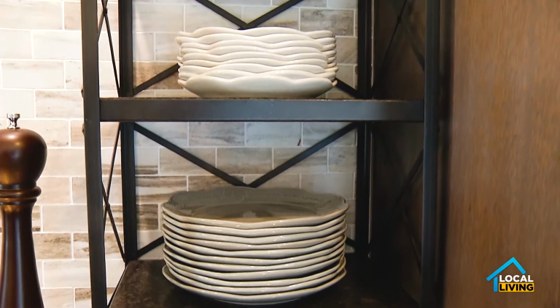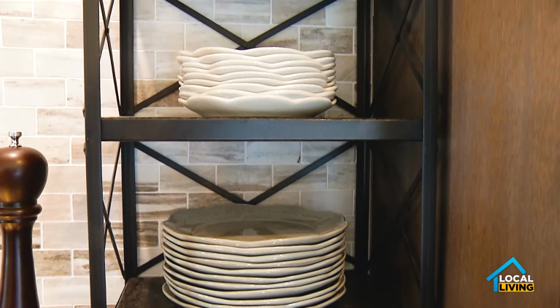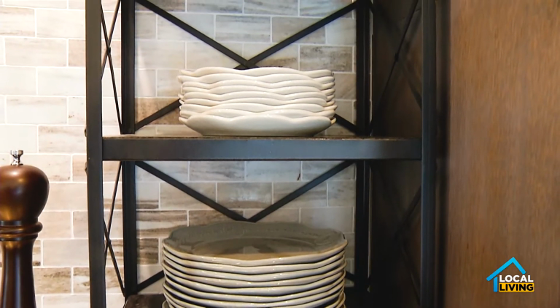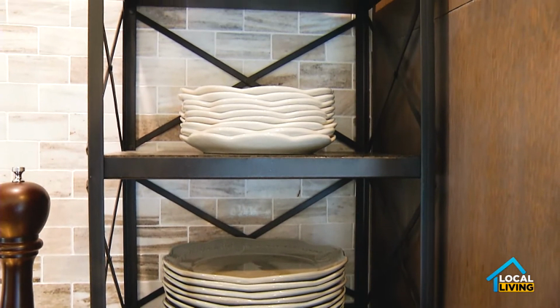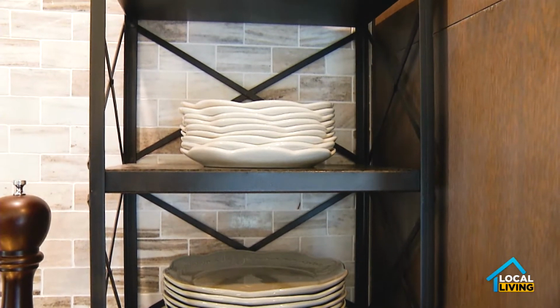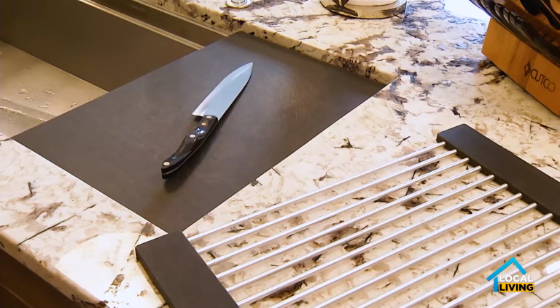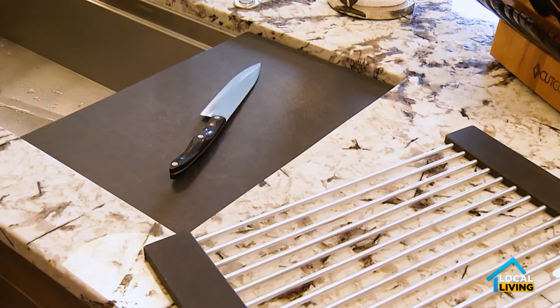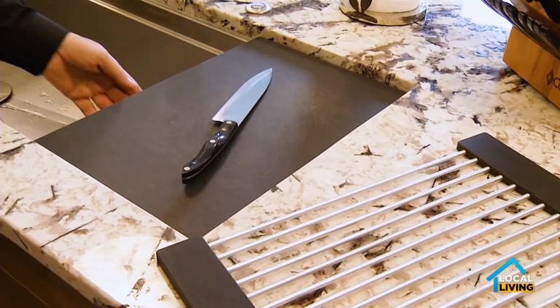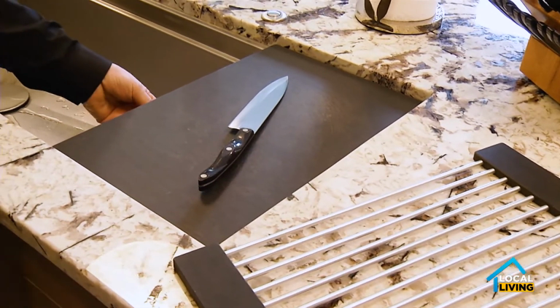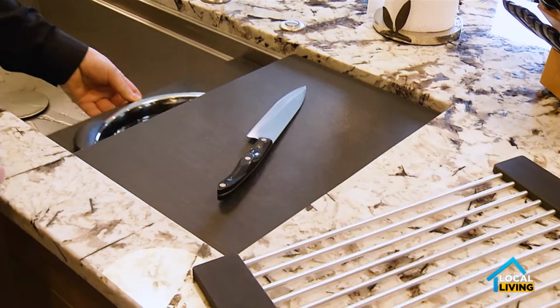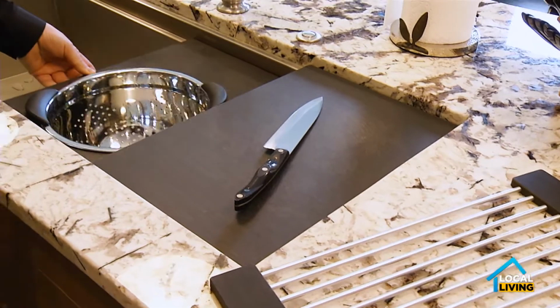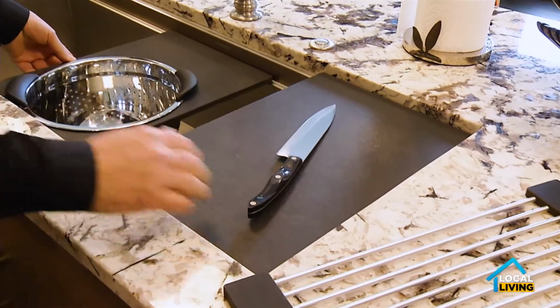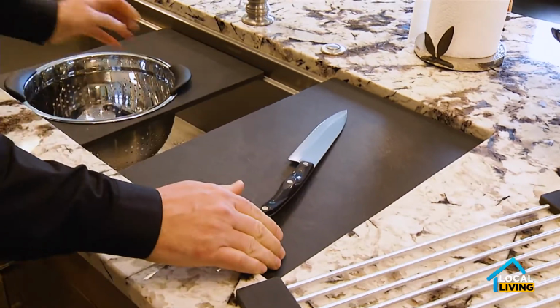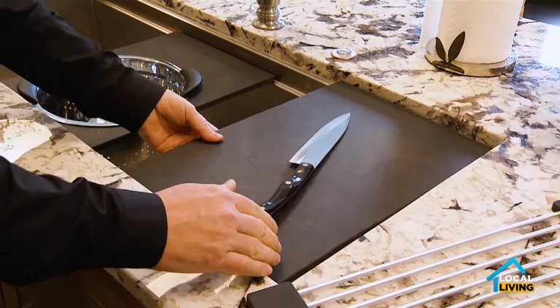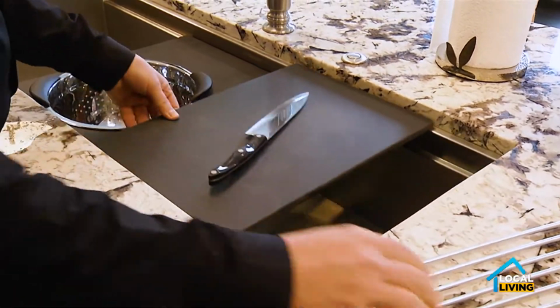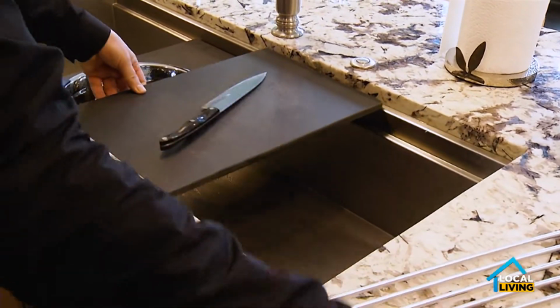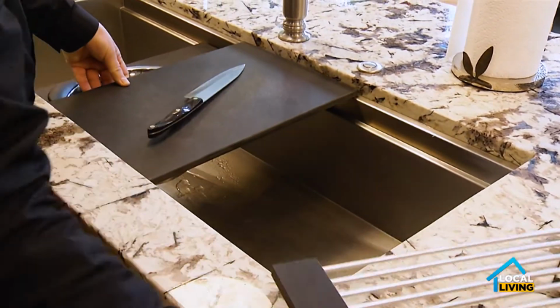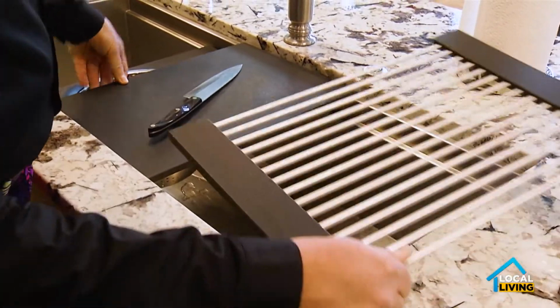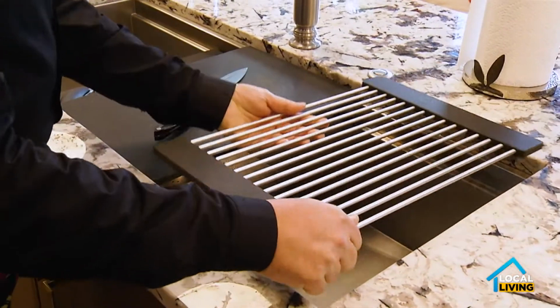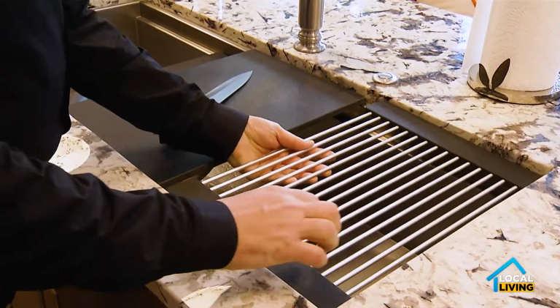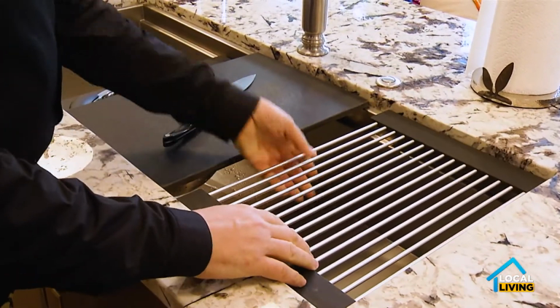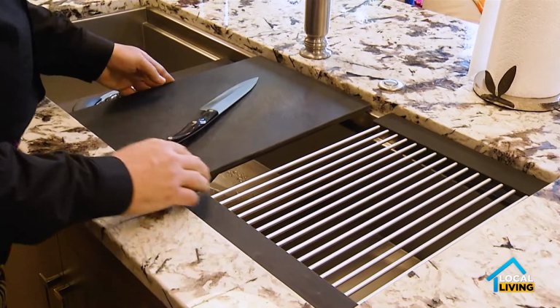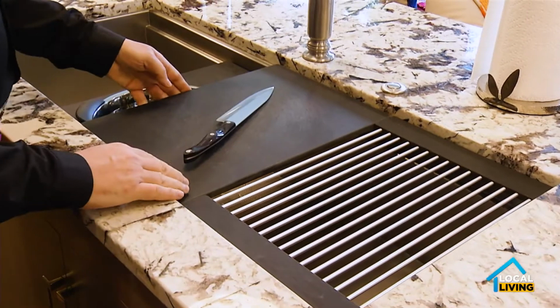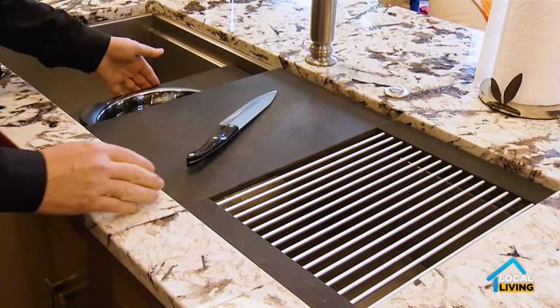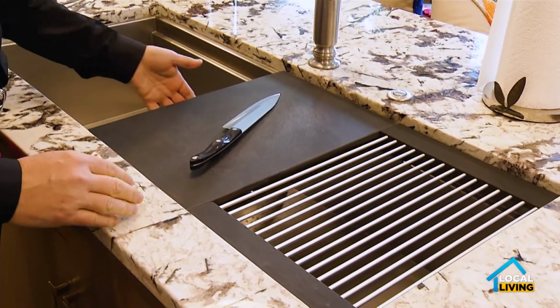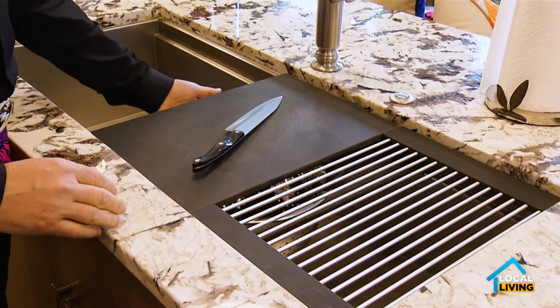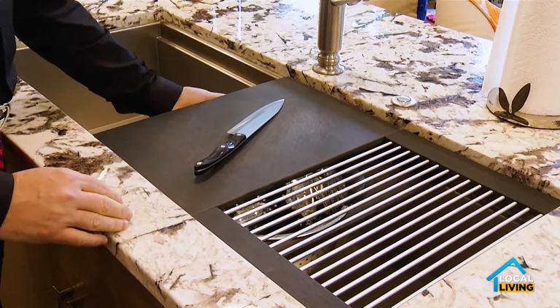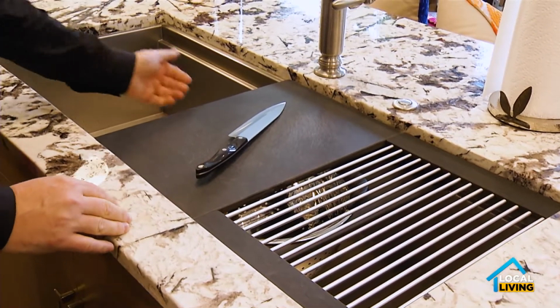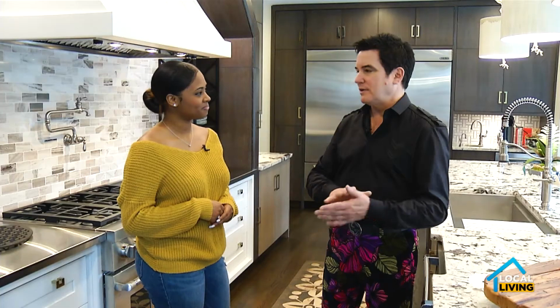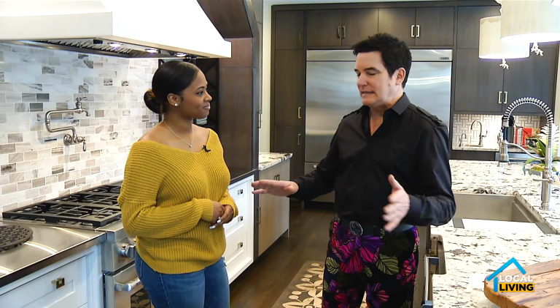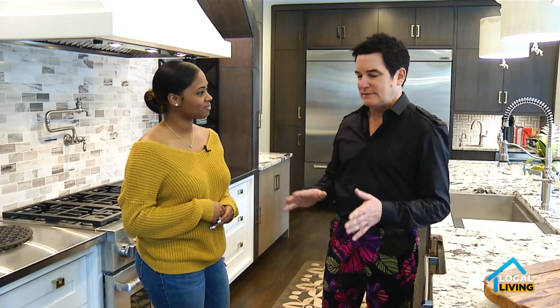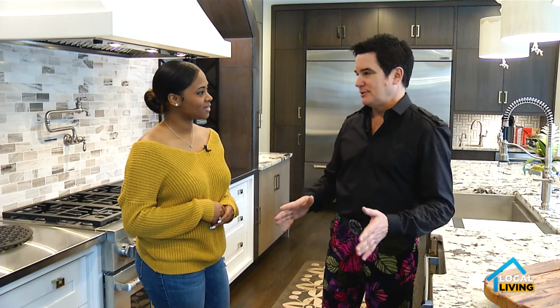You definitely have the farmhouse sink that we all know about. We have the big galley sink and it's very functional. It has sliding trays, a tray that you can fit a colander in or a bowl in. You have the cutting board above that slides back and forth. So it's a very easy sink to use.